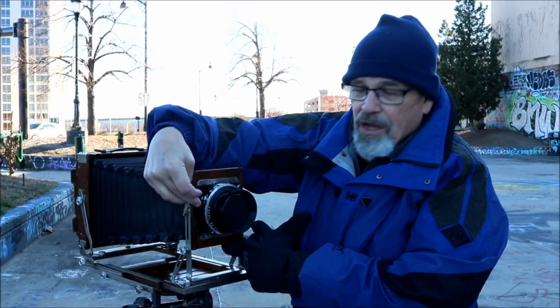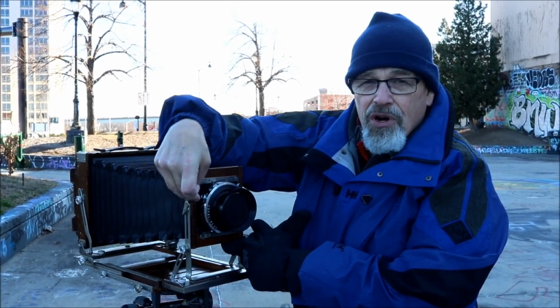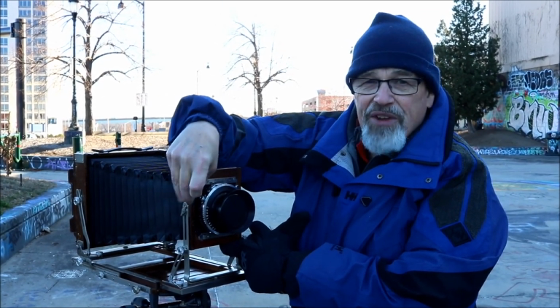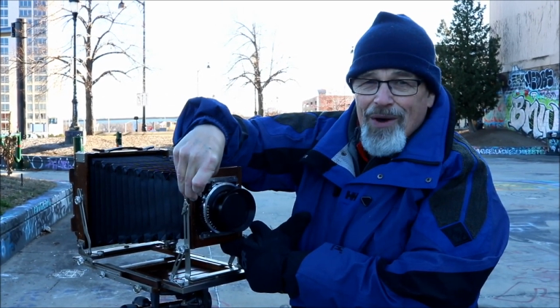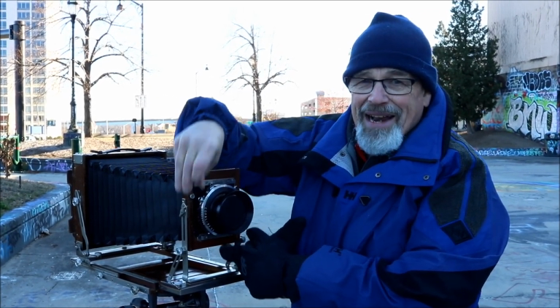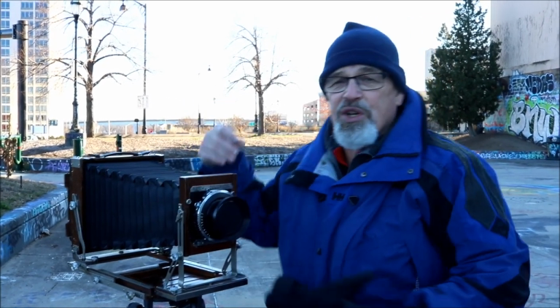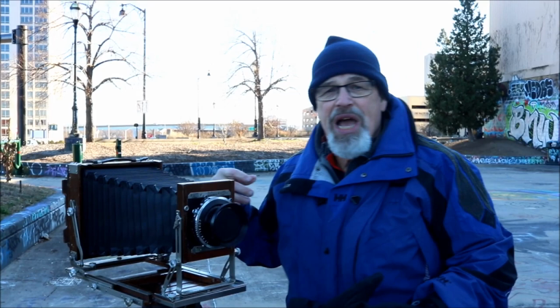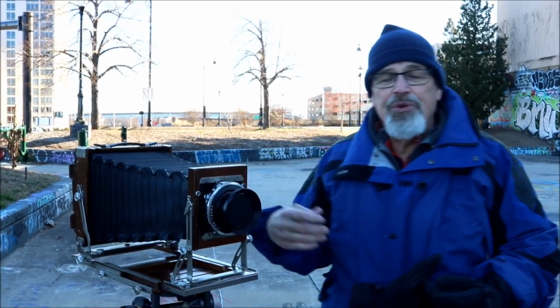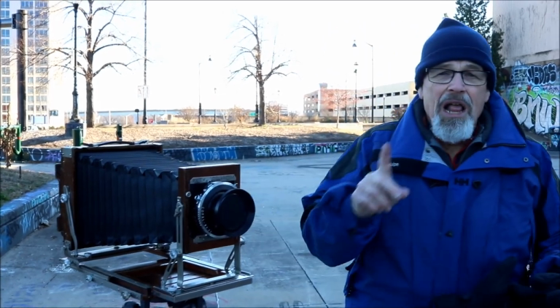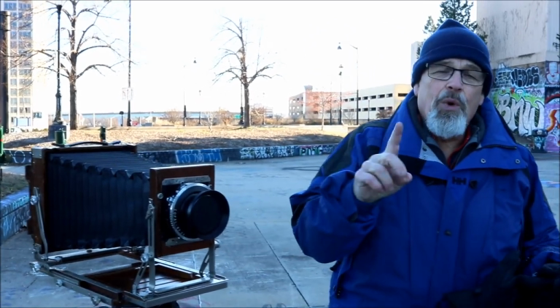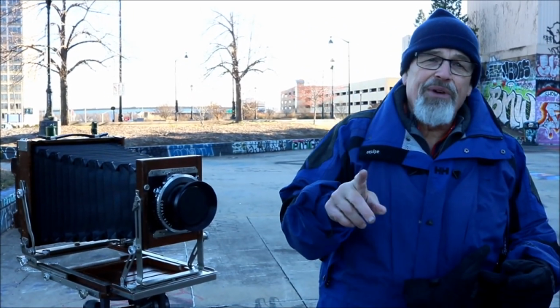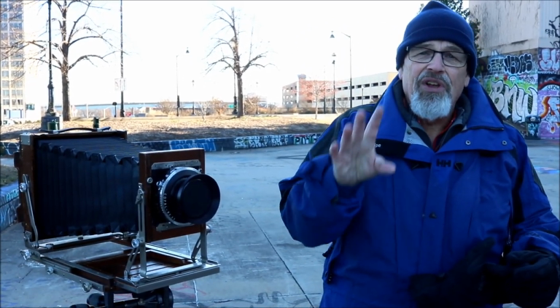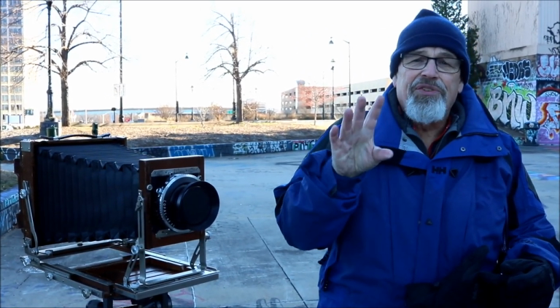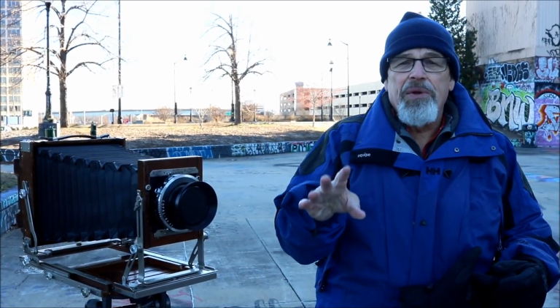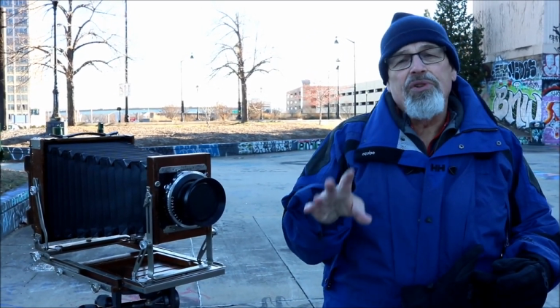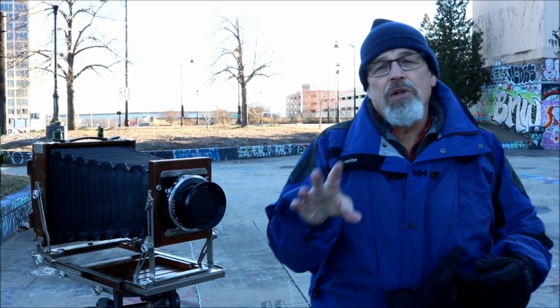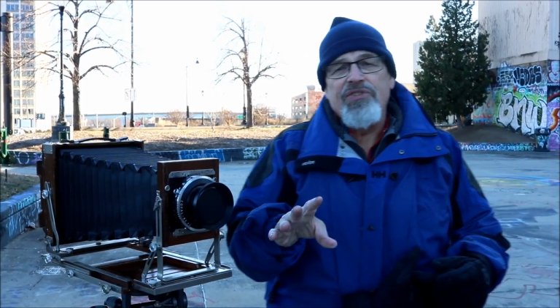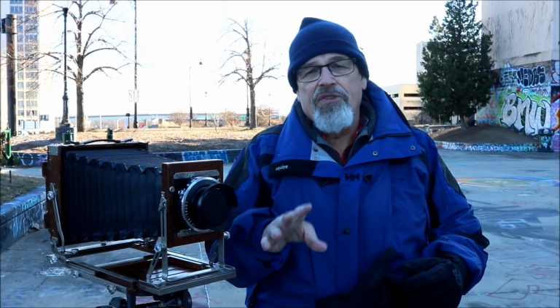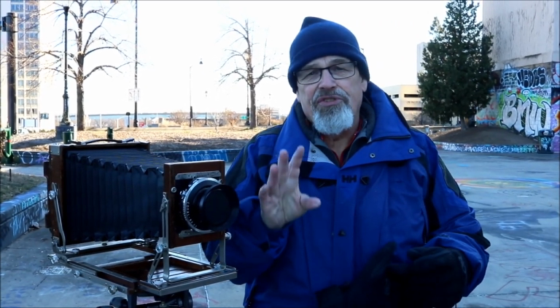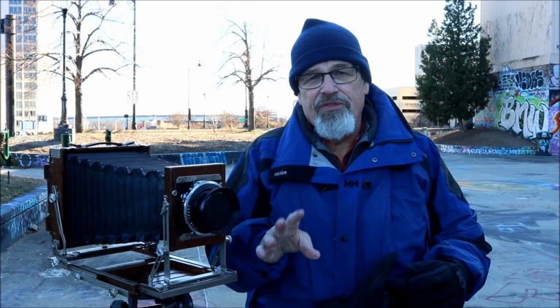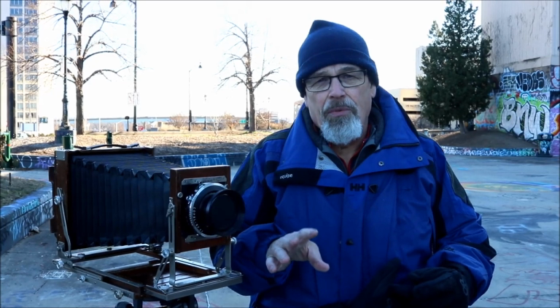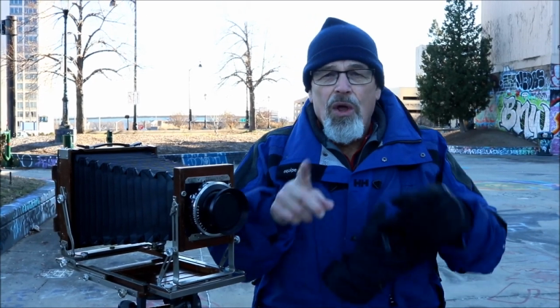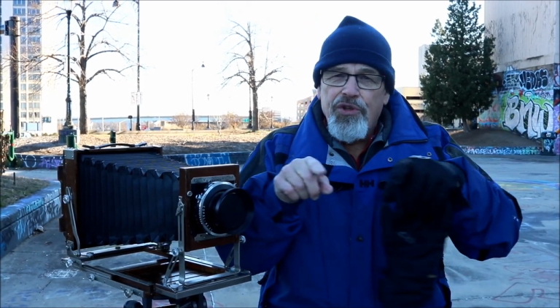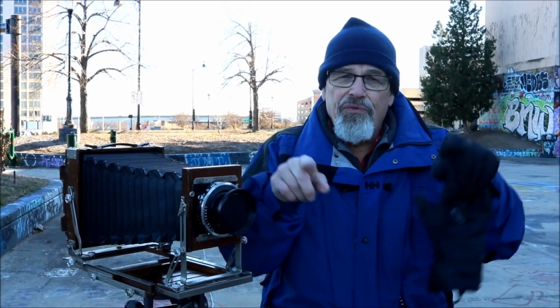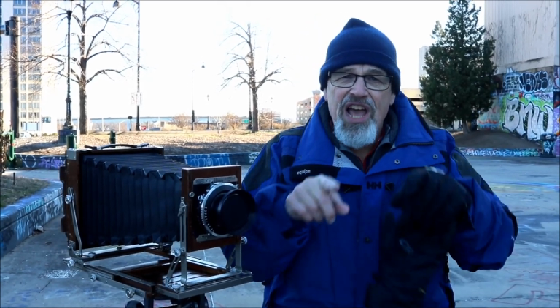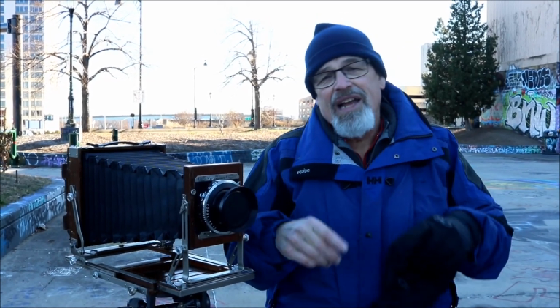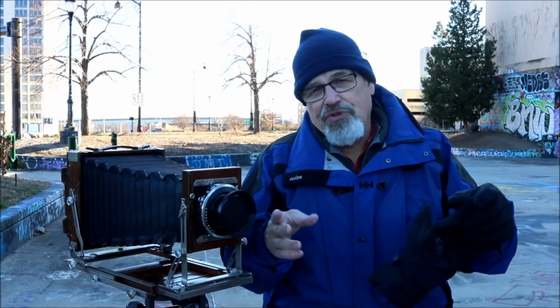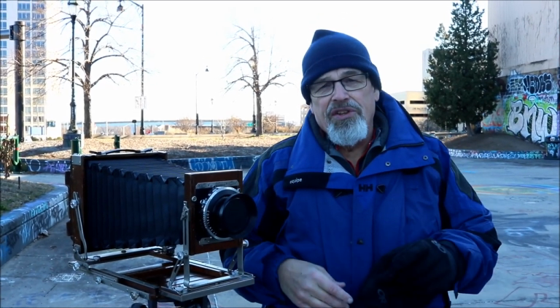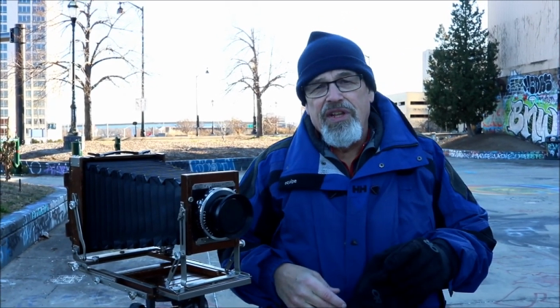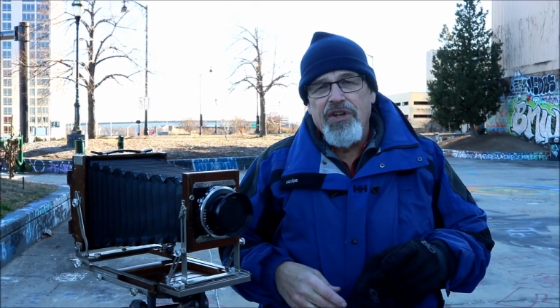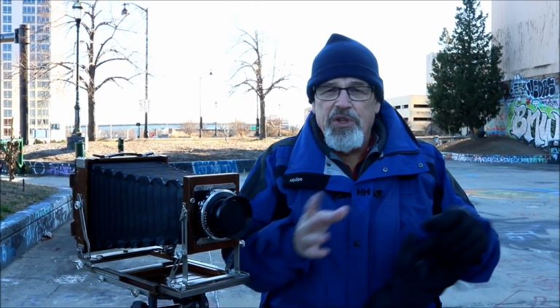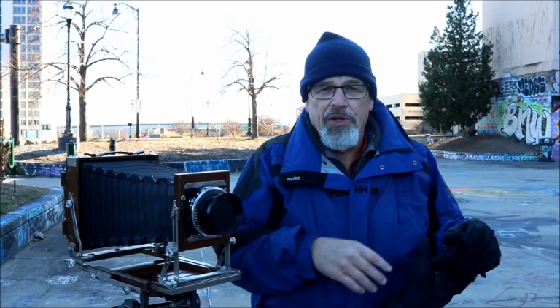There are ways around that — I don't want to show you how to do that, but I want to preface that it's very important that your lens covers the sheet of film so that you don't vignette, as you saw in the videos we did earlier.